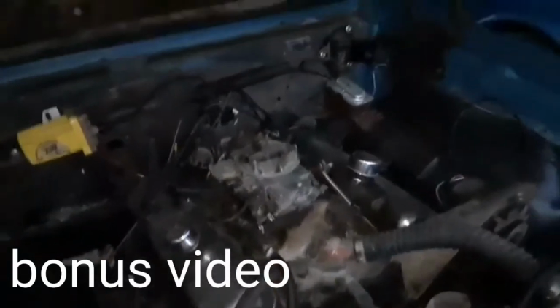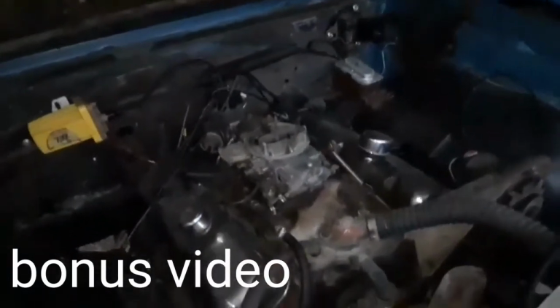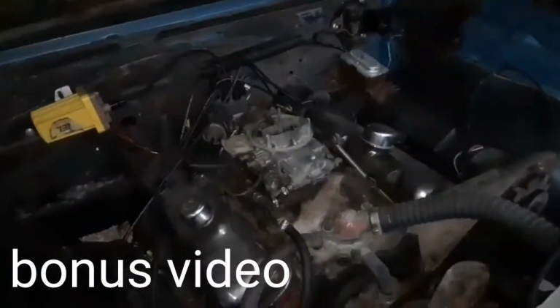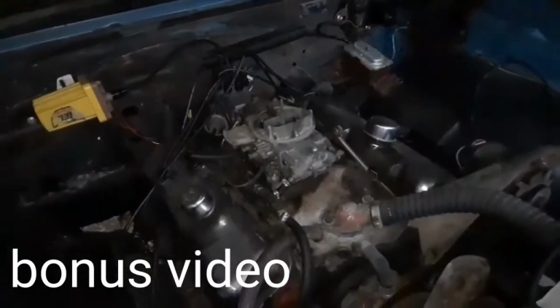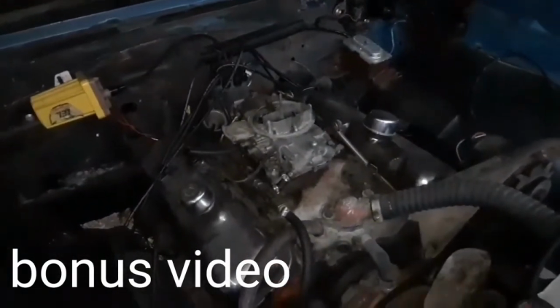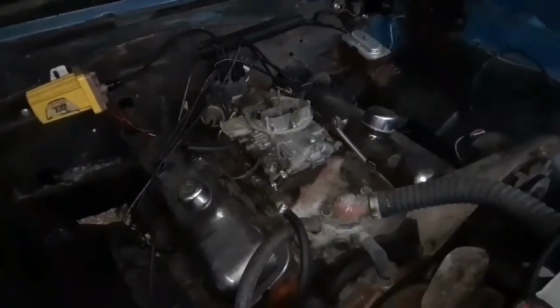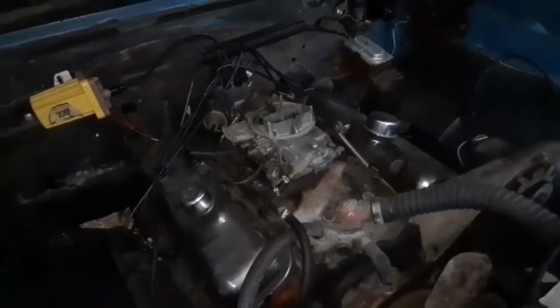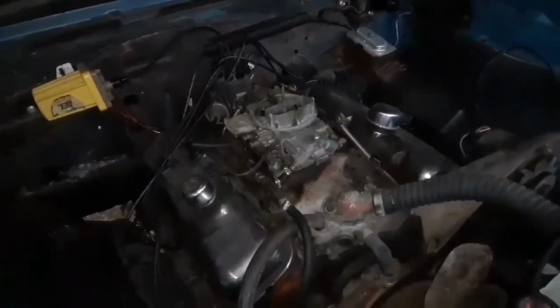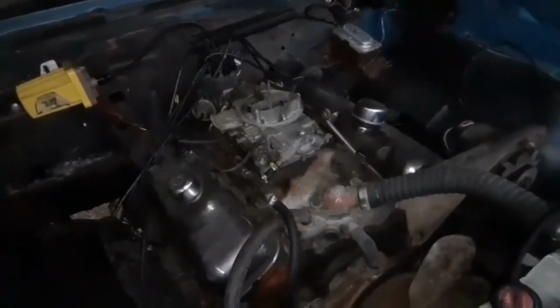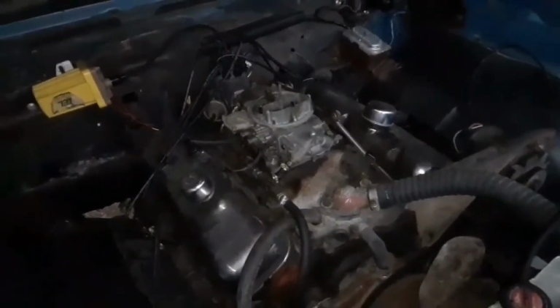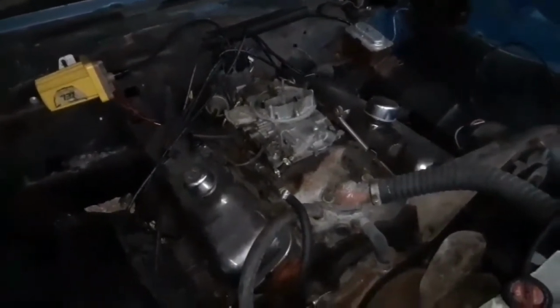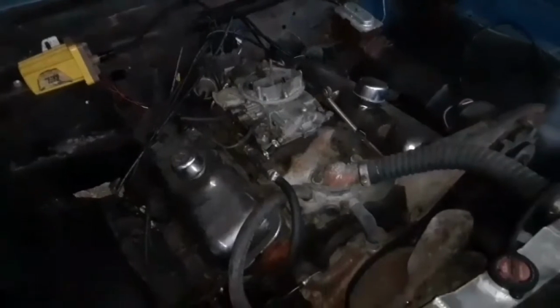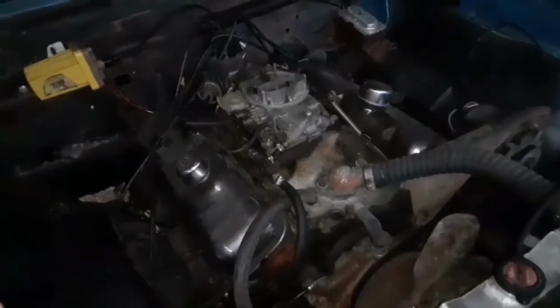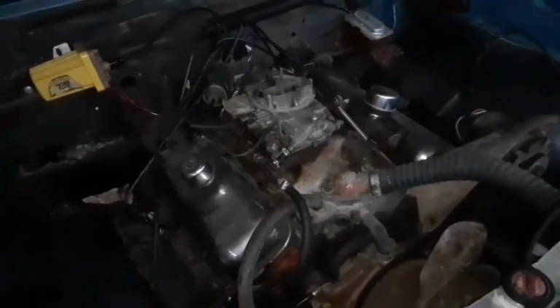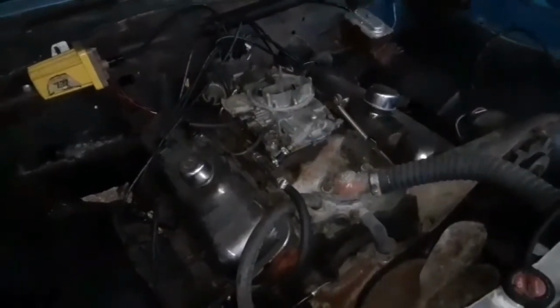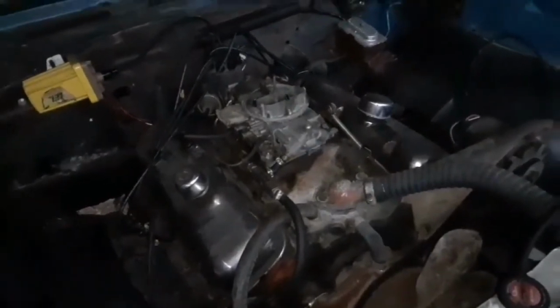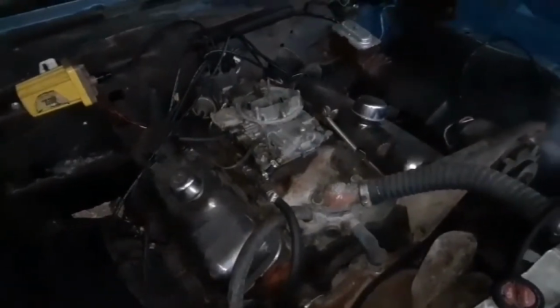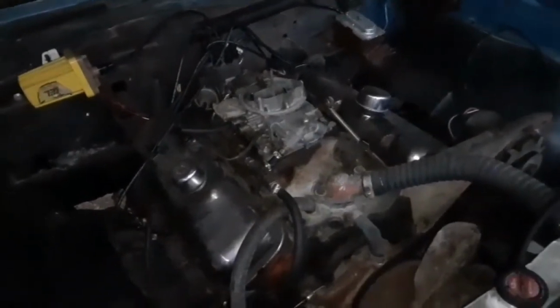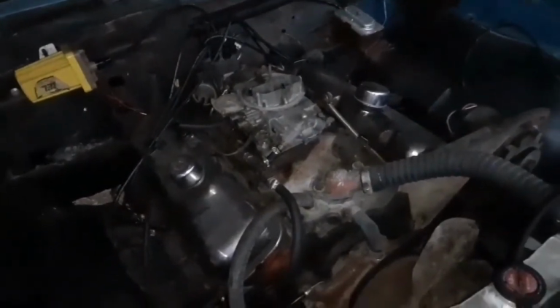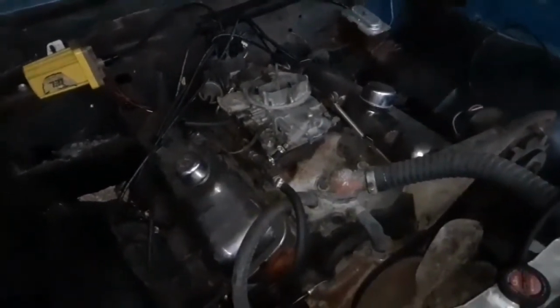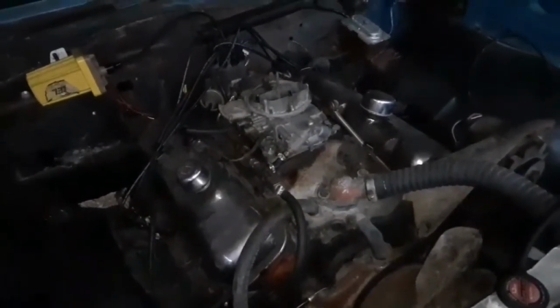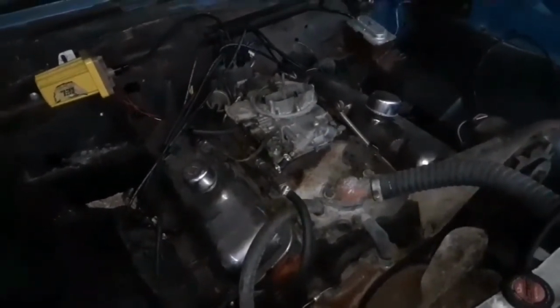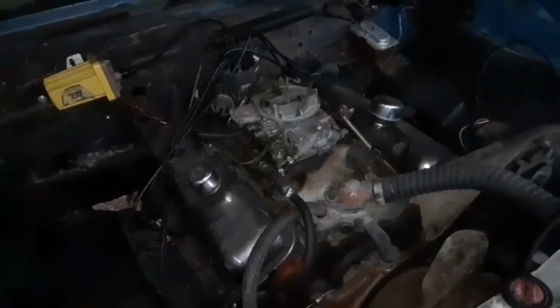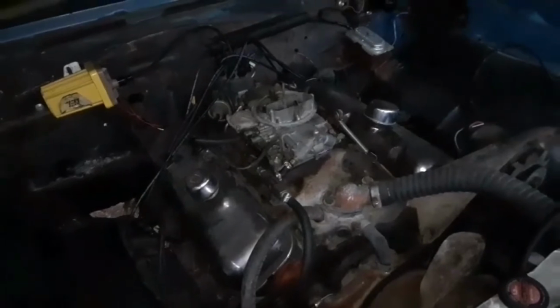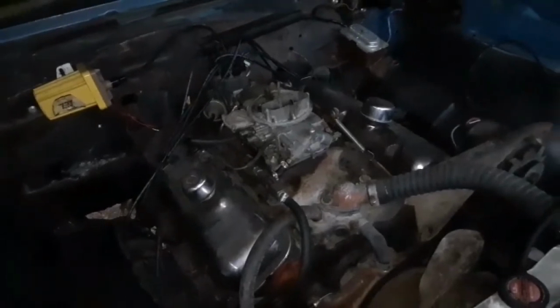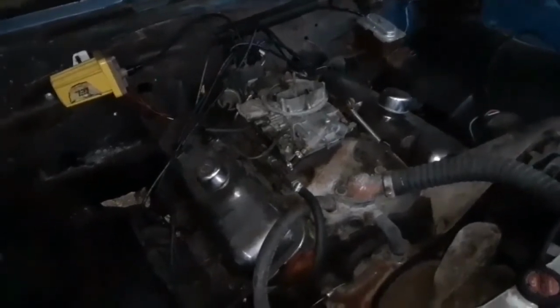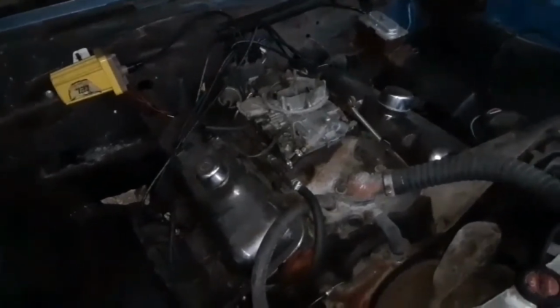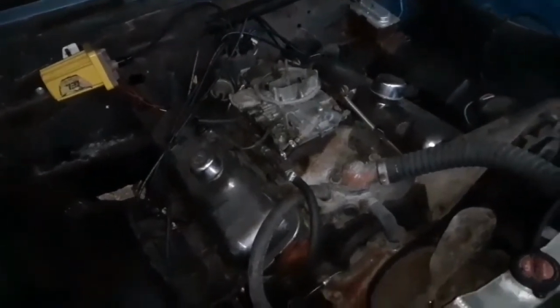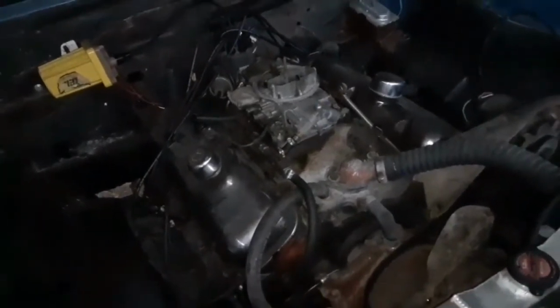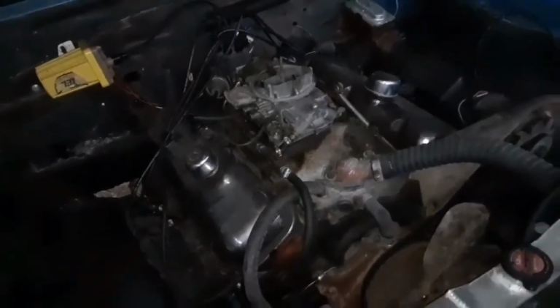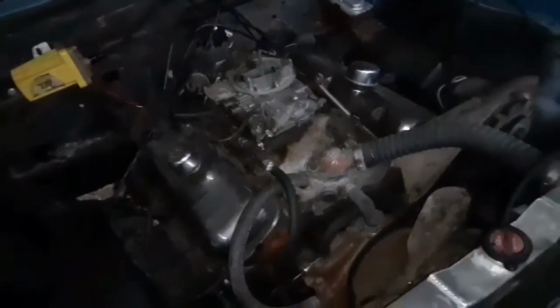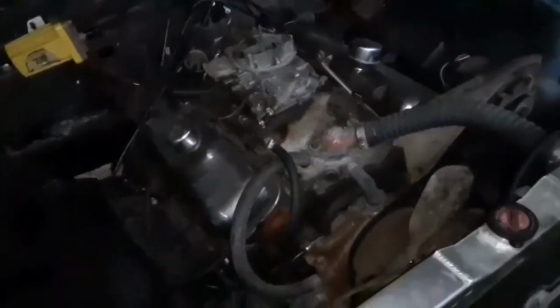Years and years, I never had an air cleaner on that engine. My uncle never had an air cleaner on that engine. Nobody ran one on it, and we never really had an issue with the carburetor.